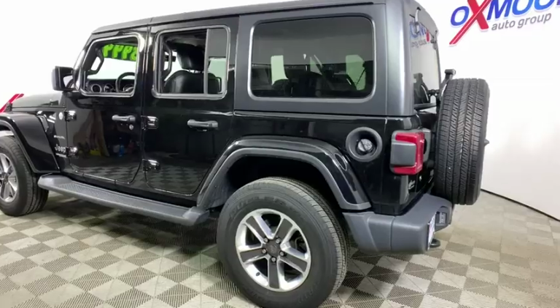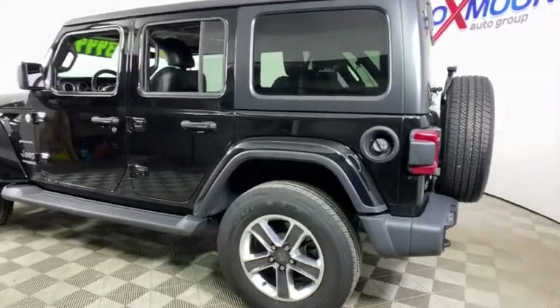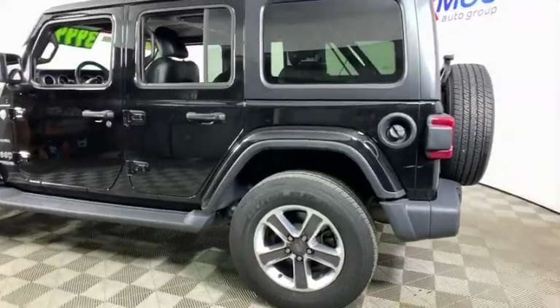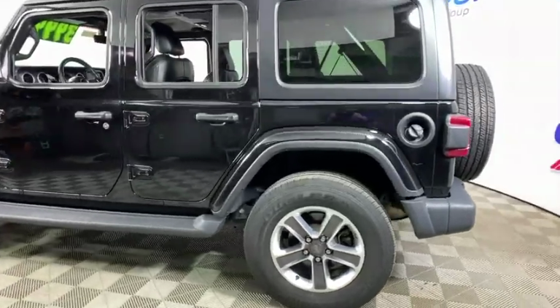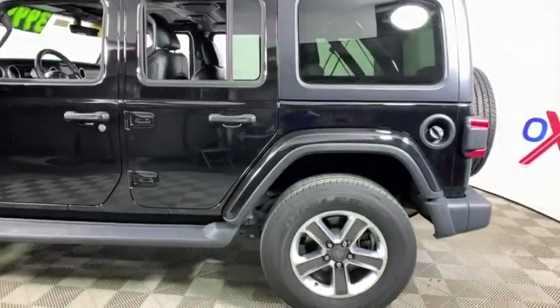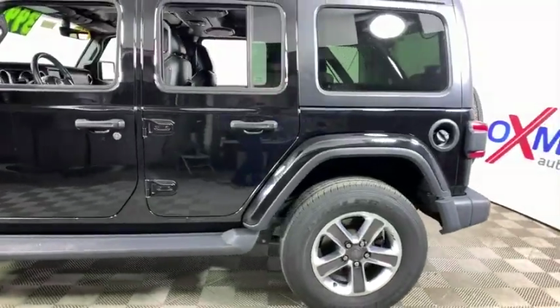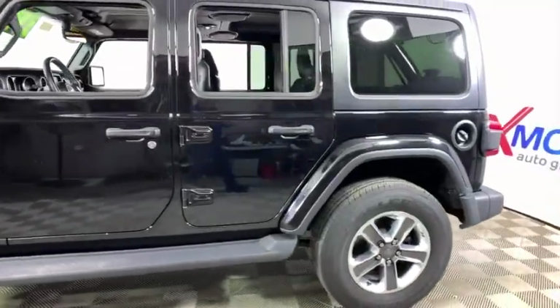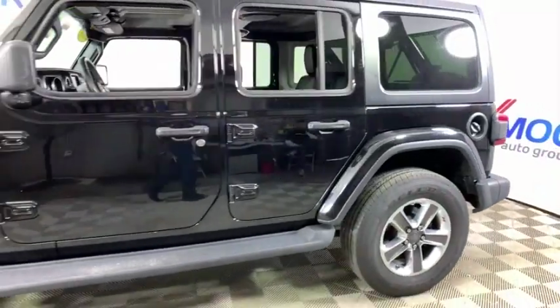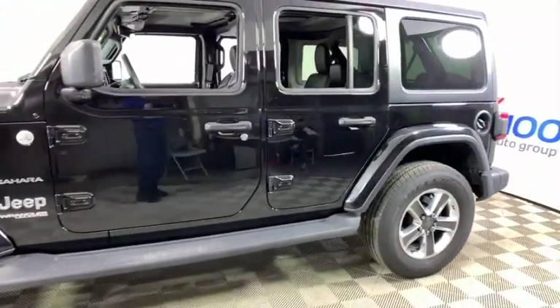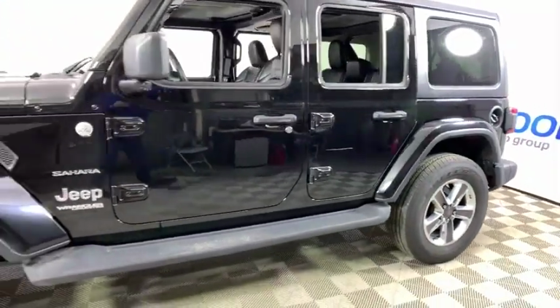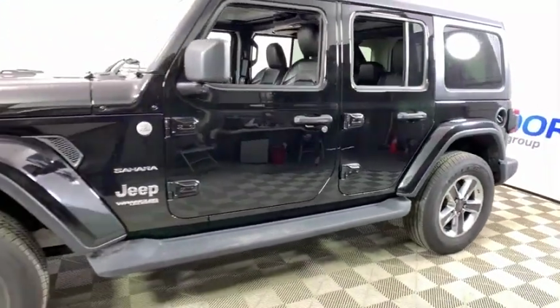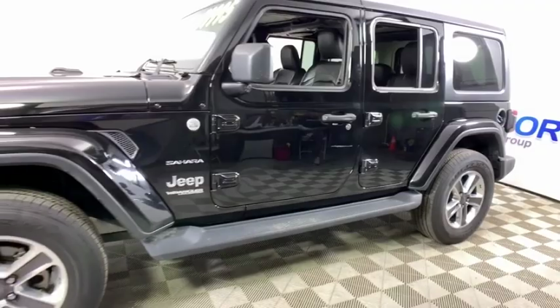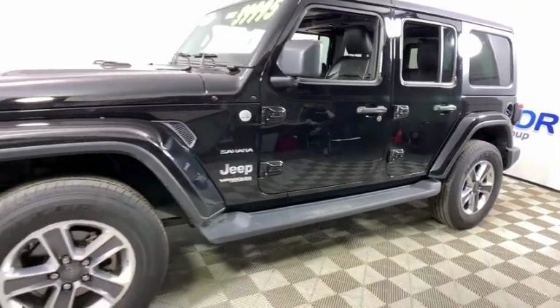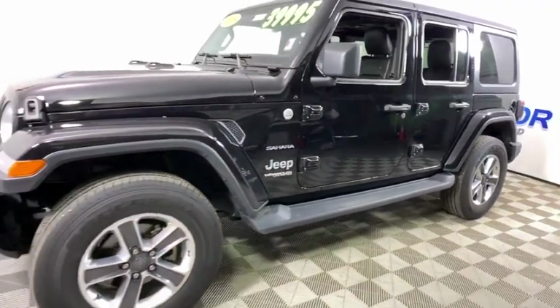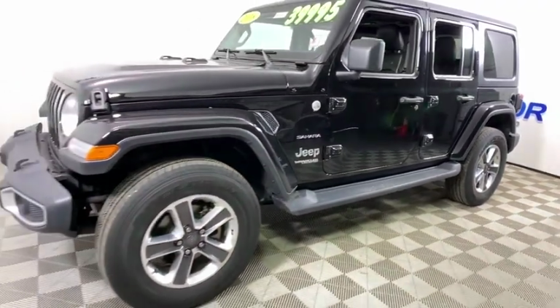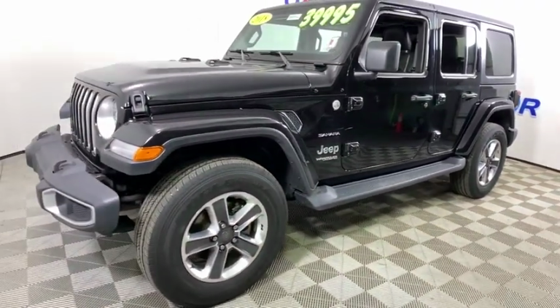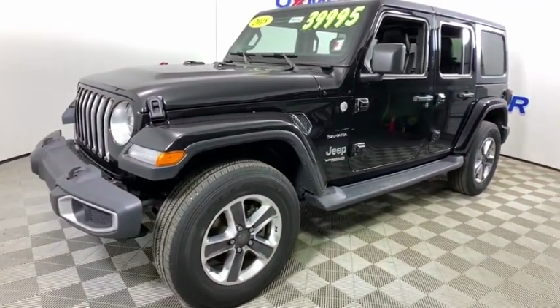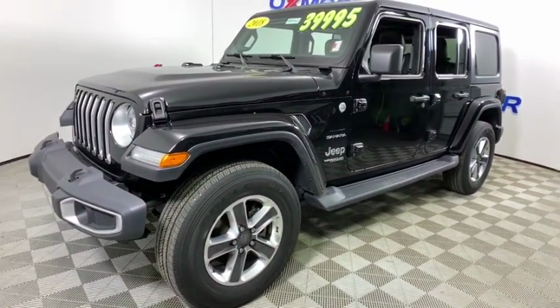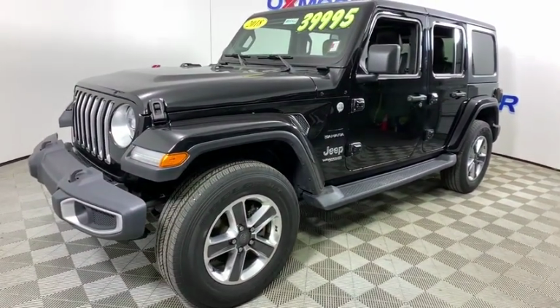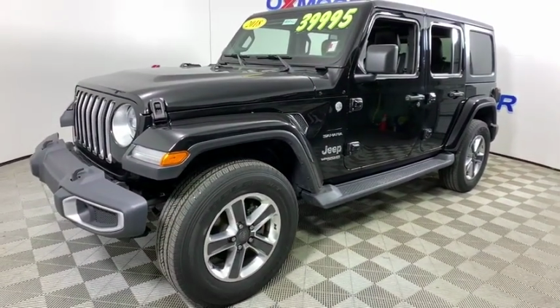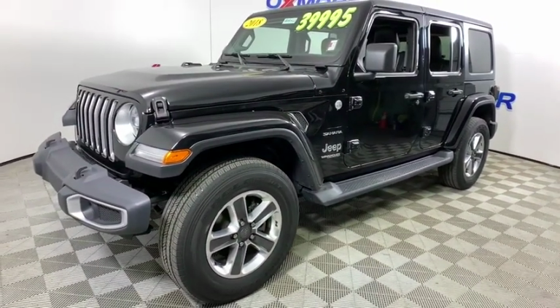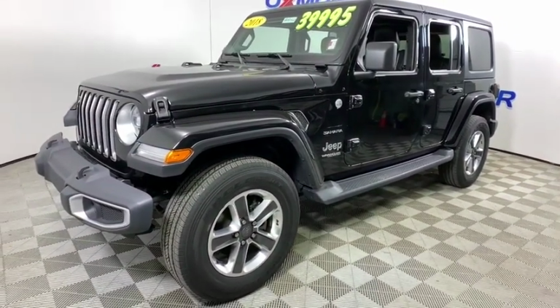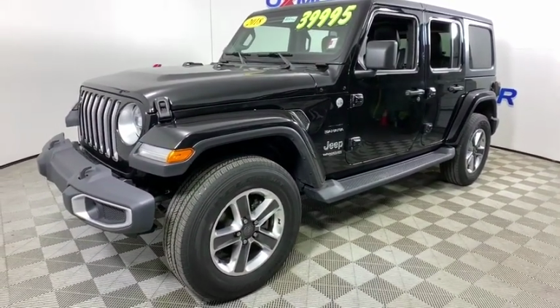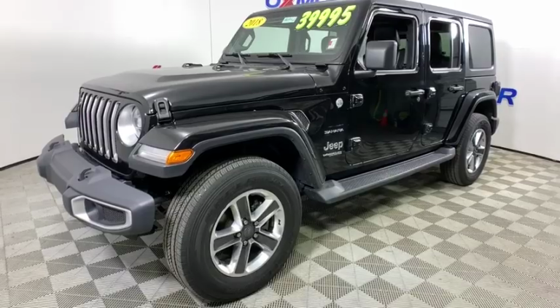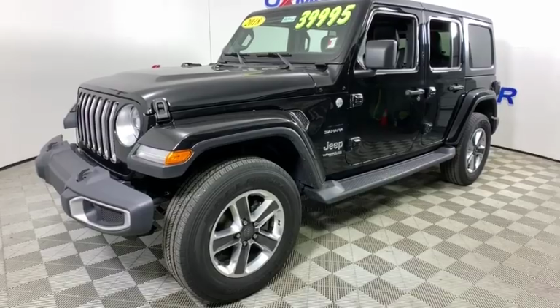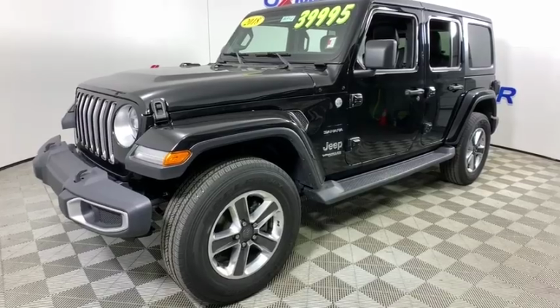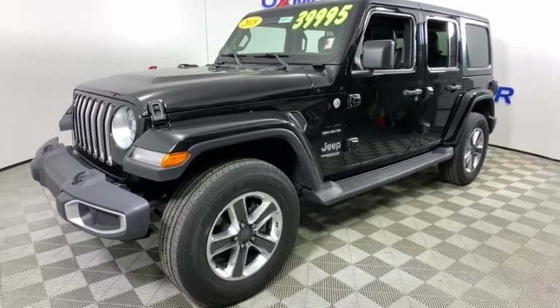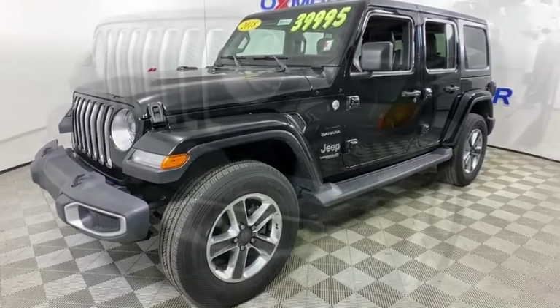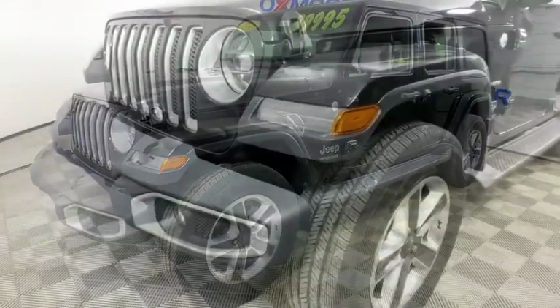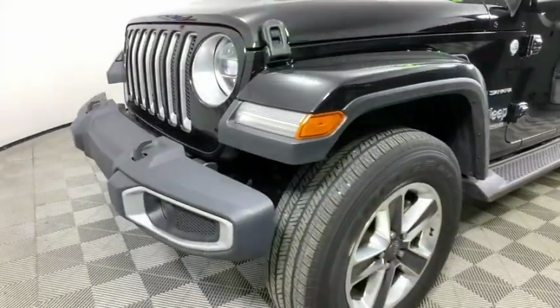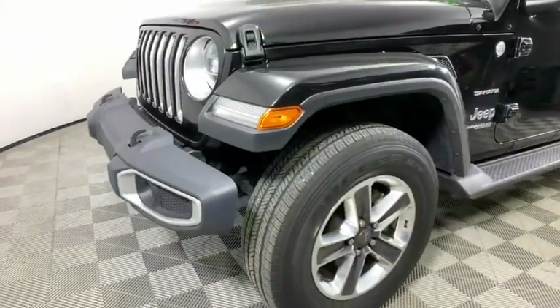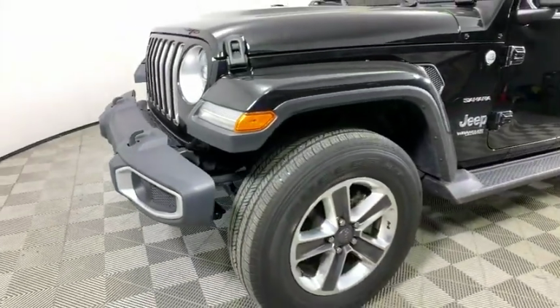We are pleased to show you the 2018 Jeep Wrangler. Few vehicles are better off-road than a Jeep Wrangler. This is the one that started it all. Traceable to the original Jeep, the Wrangler is the very symbol of off-road capability.